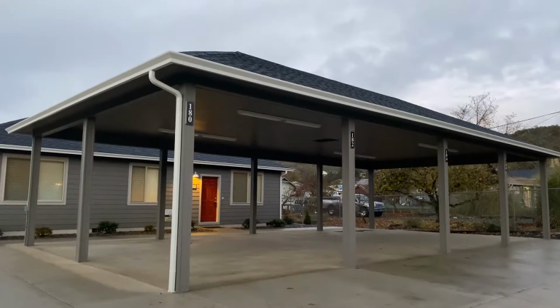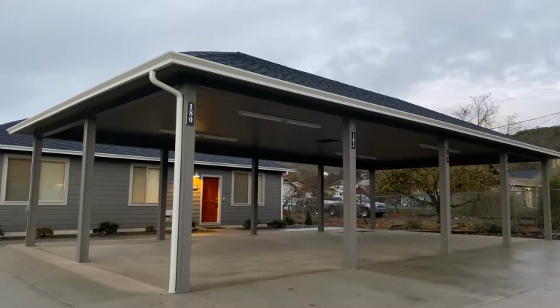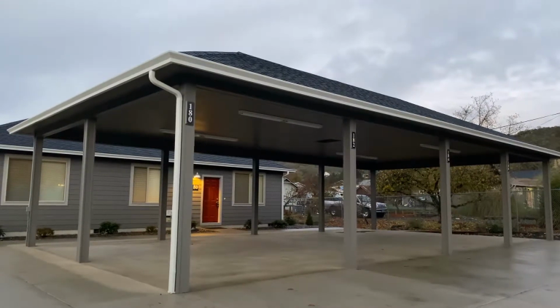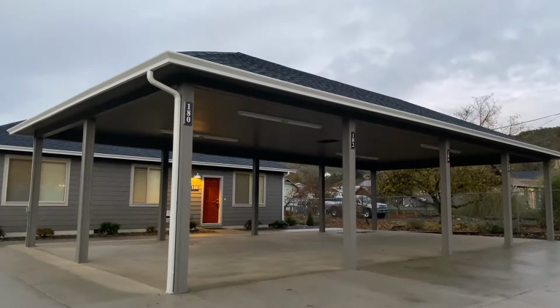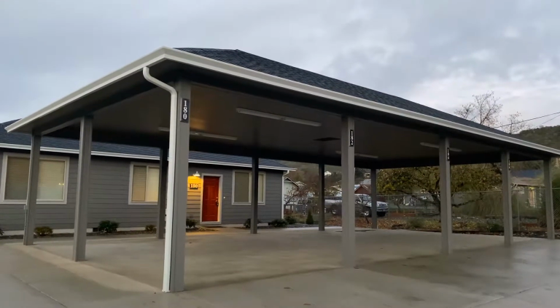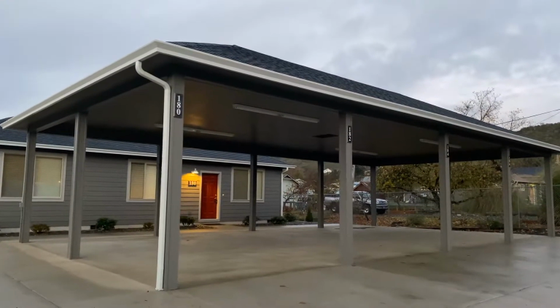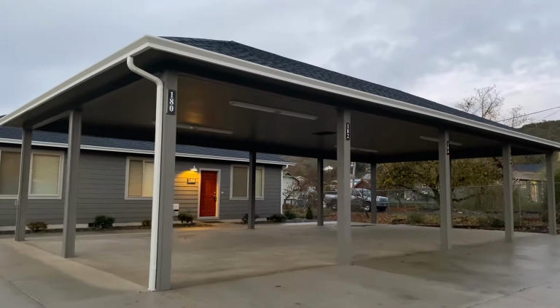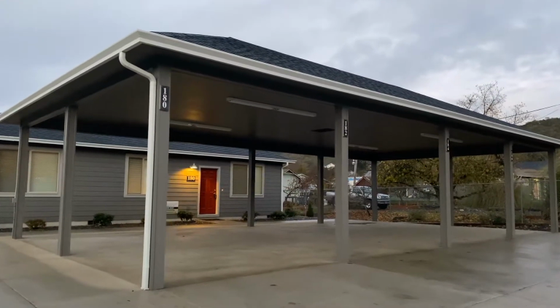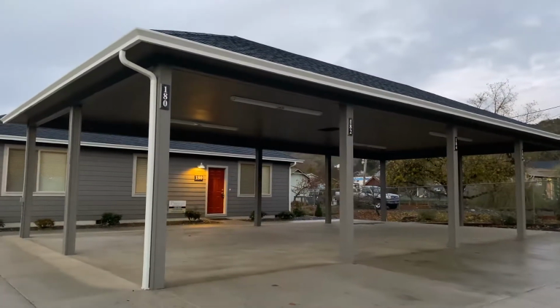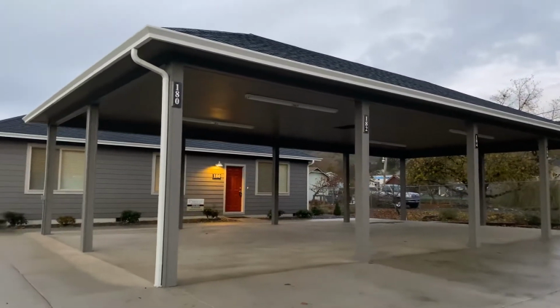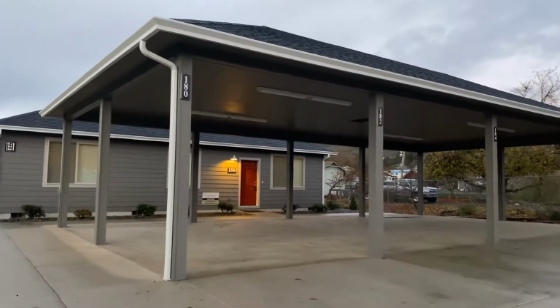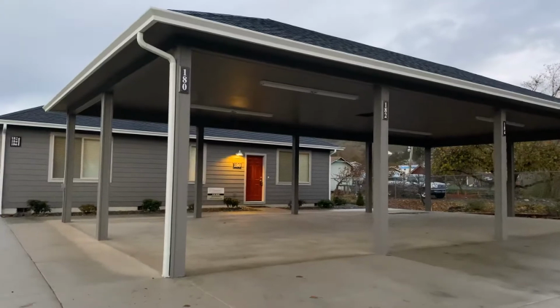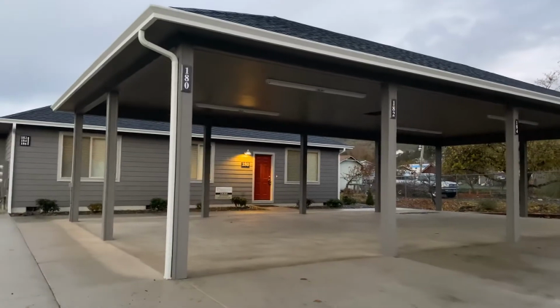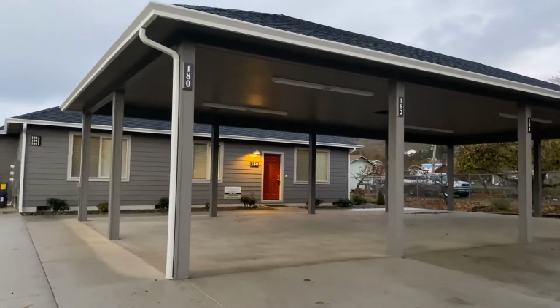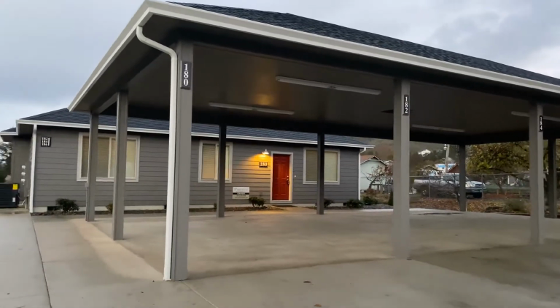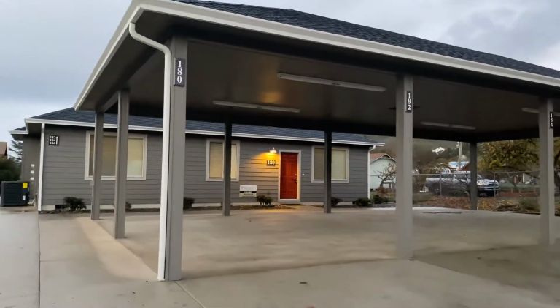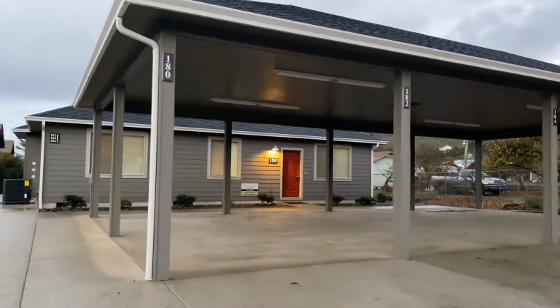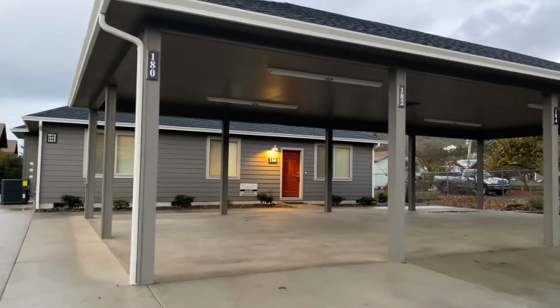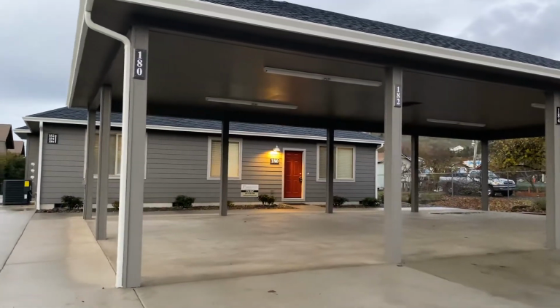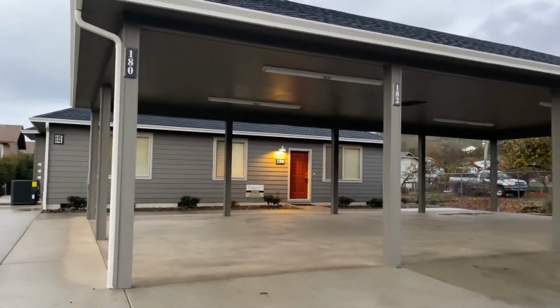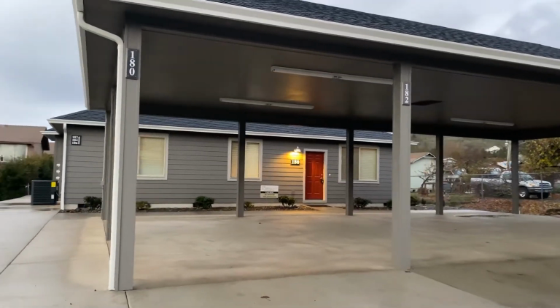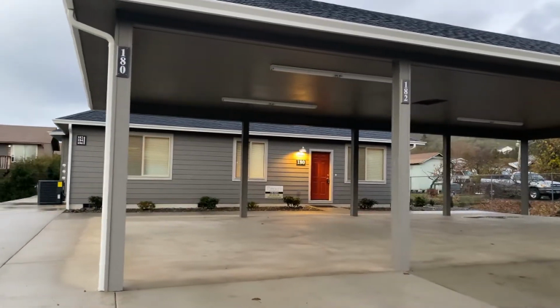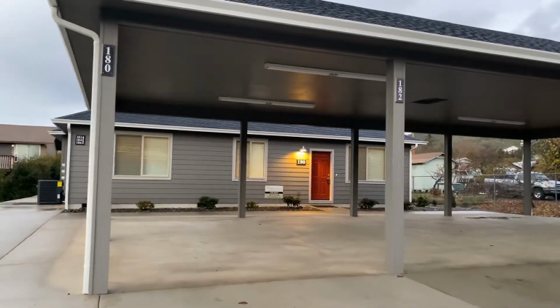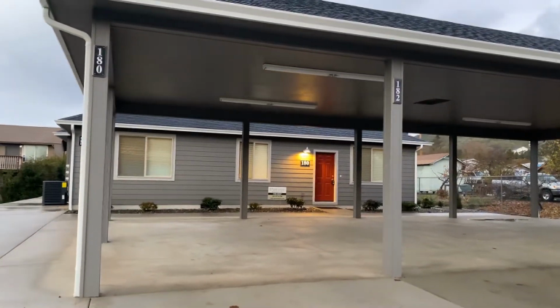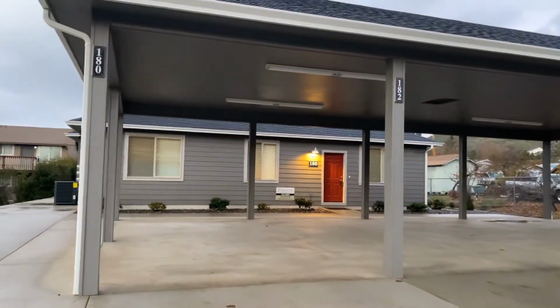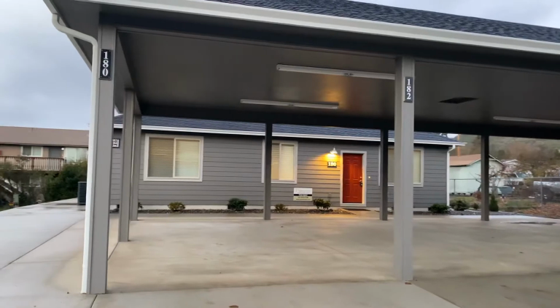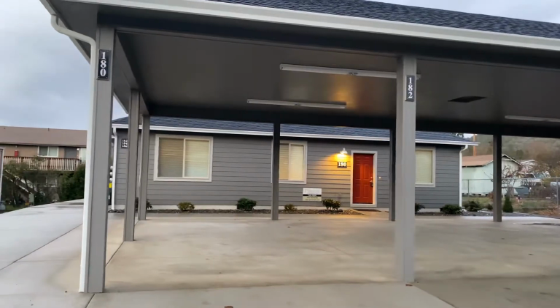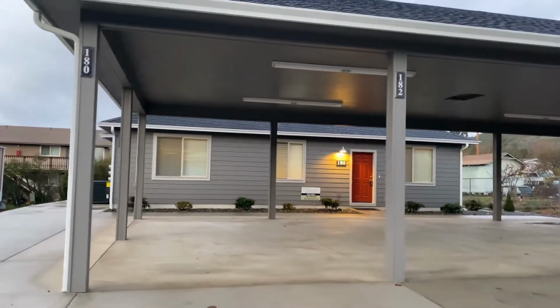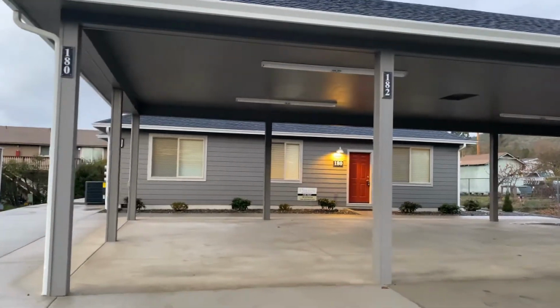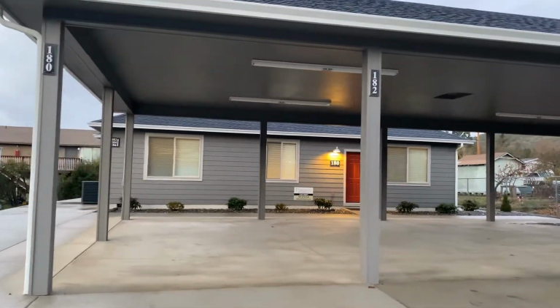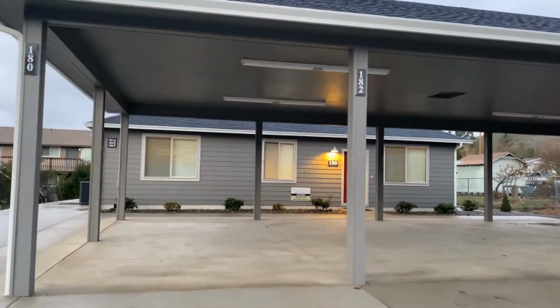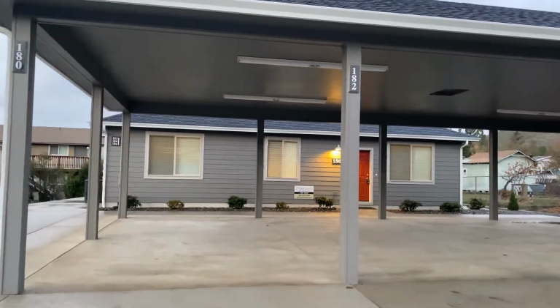Hello and welcome! Today we're going to take a look at some brand new duplexes here in Roseburg, located on Club Avenue.